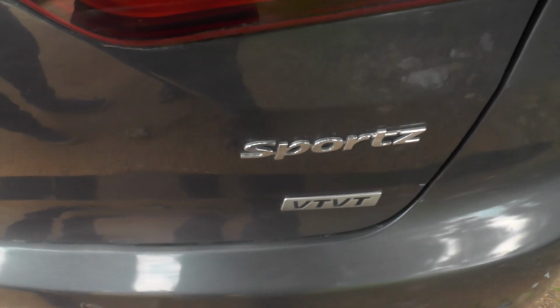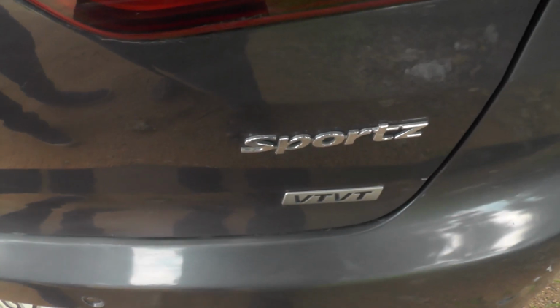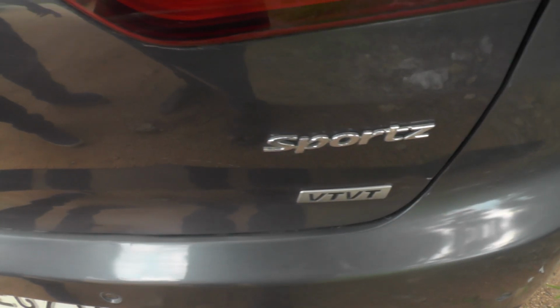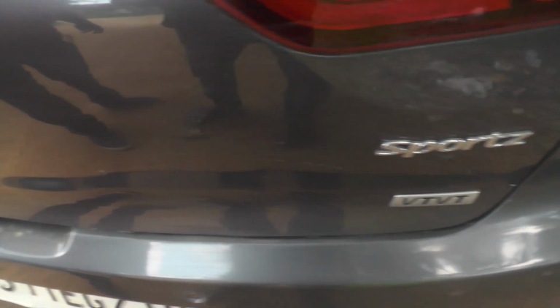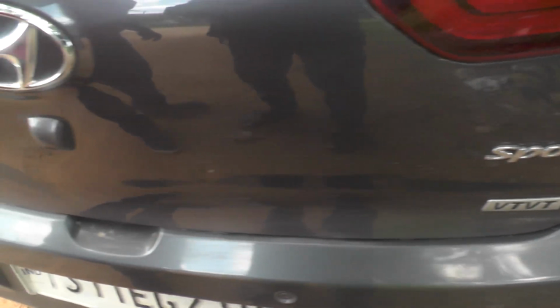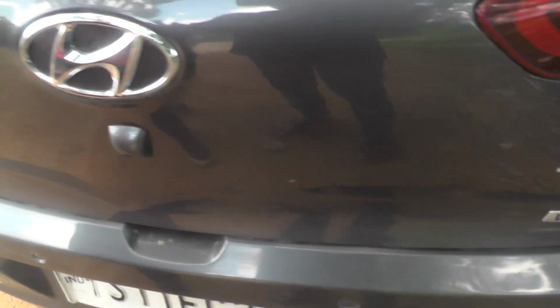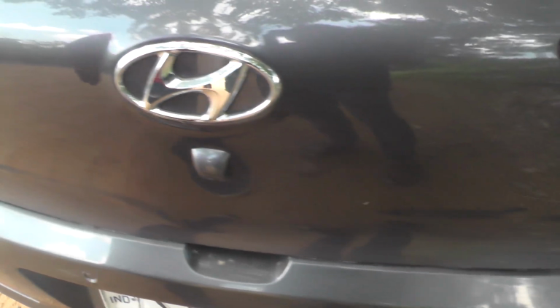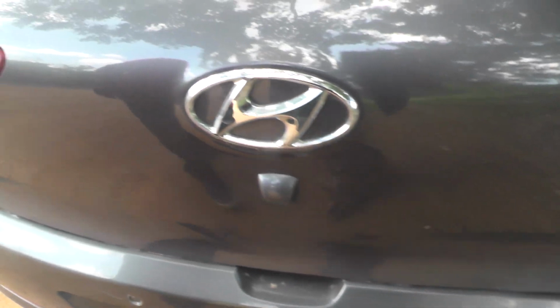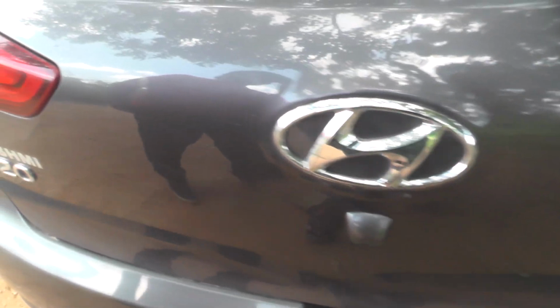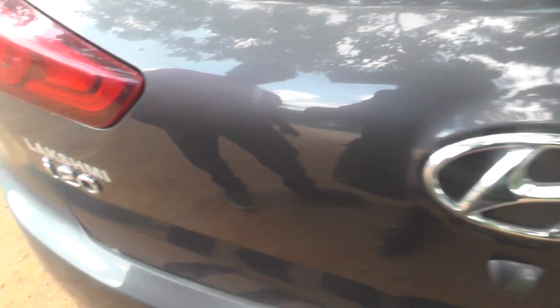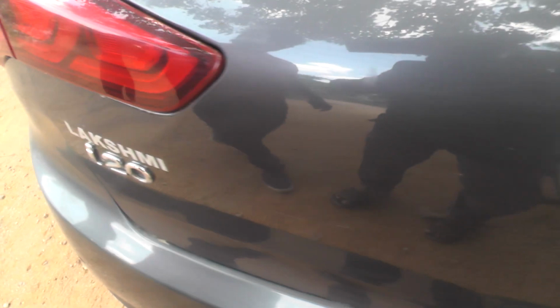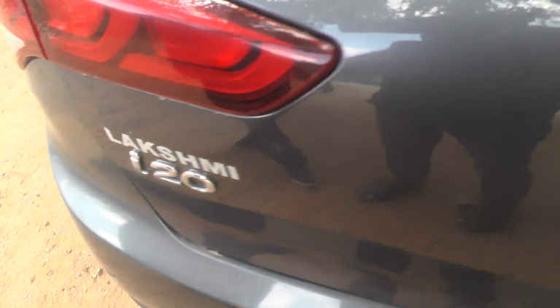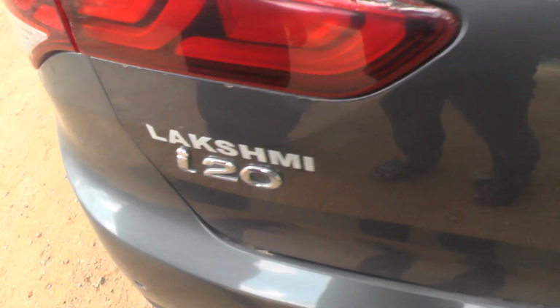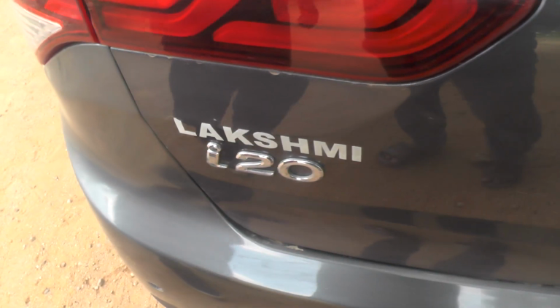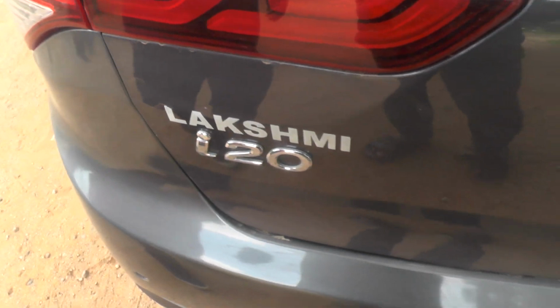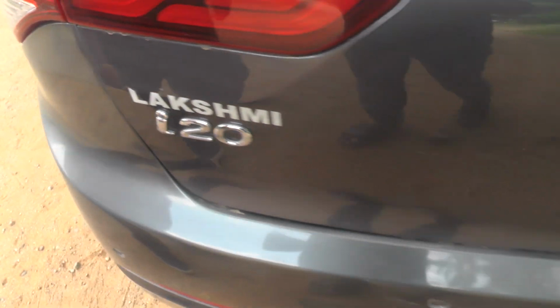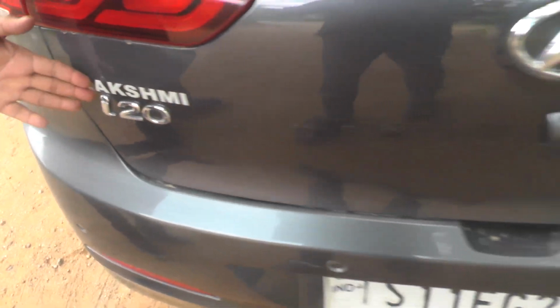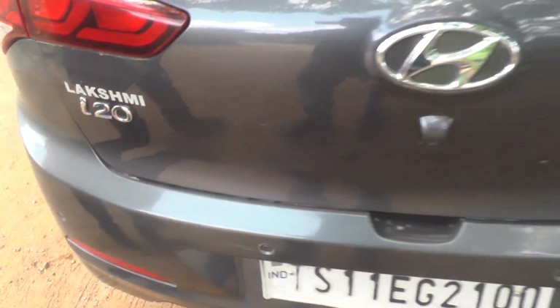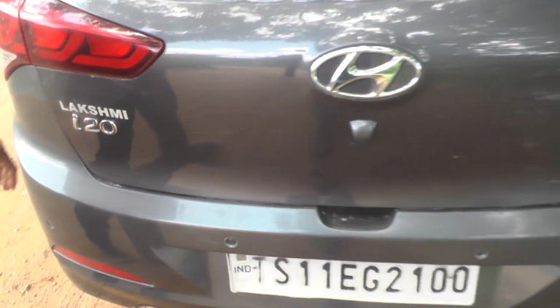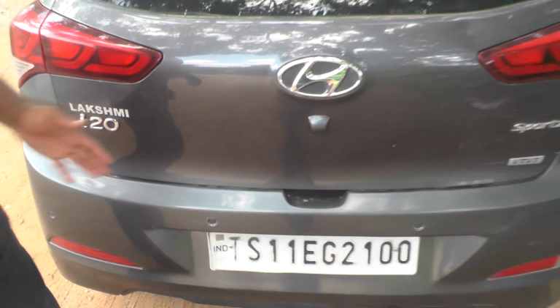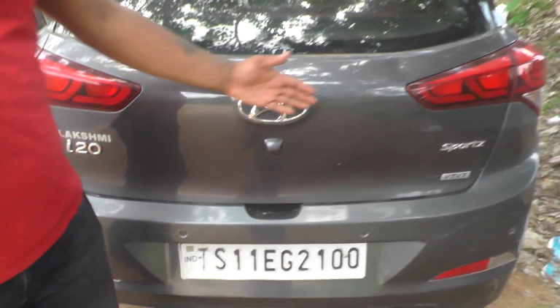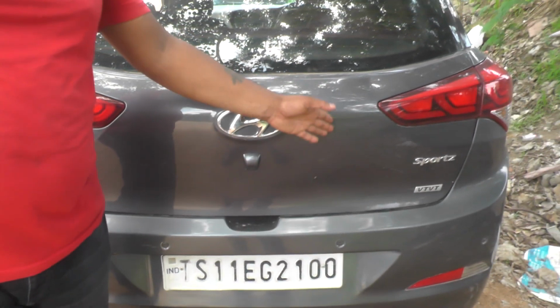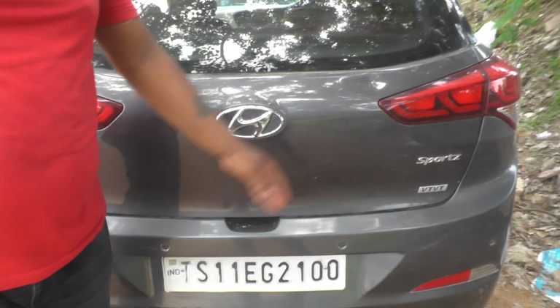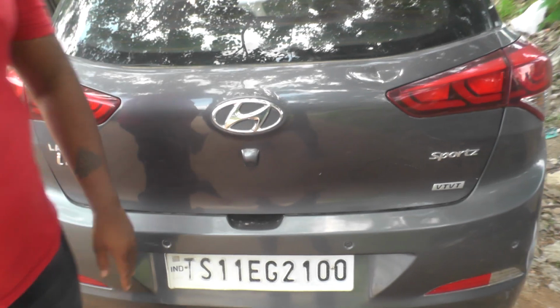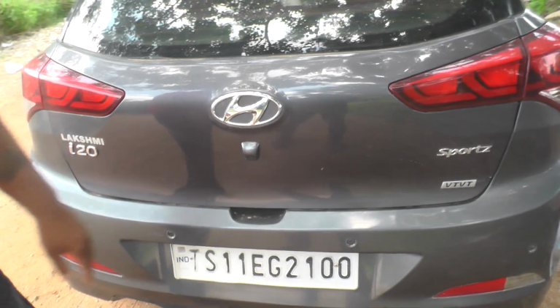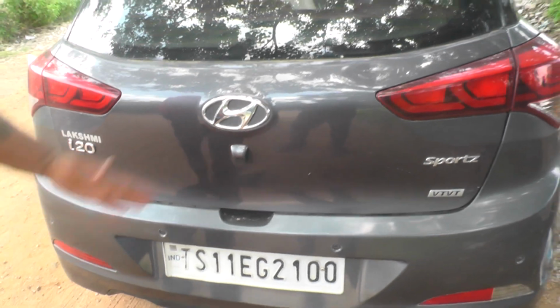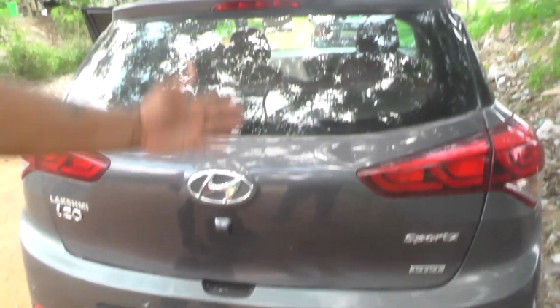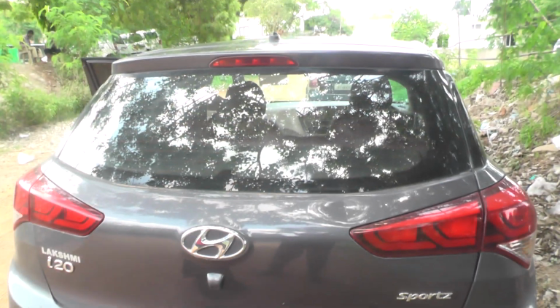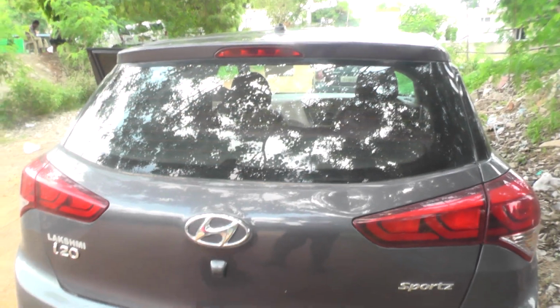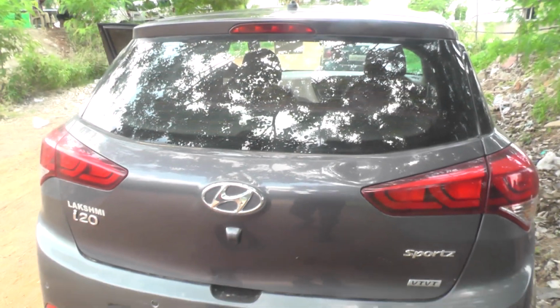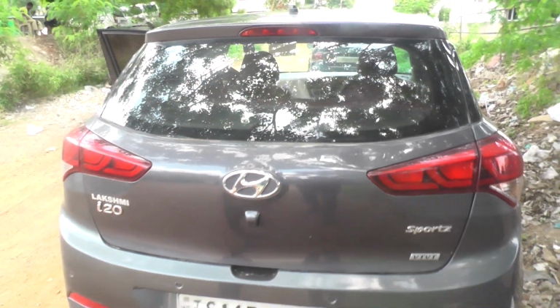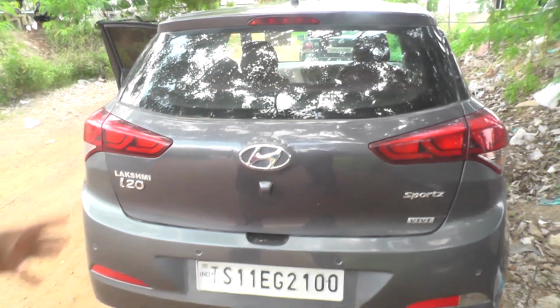The second car — this is actually the second i20. And you can see the entire exterior.